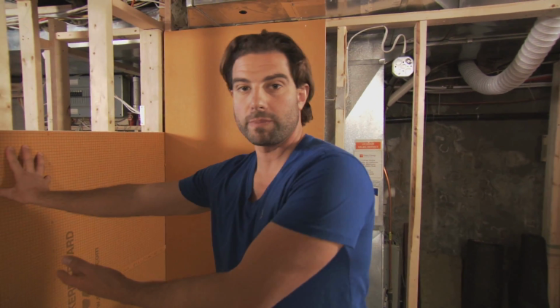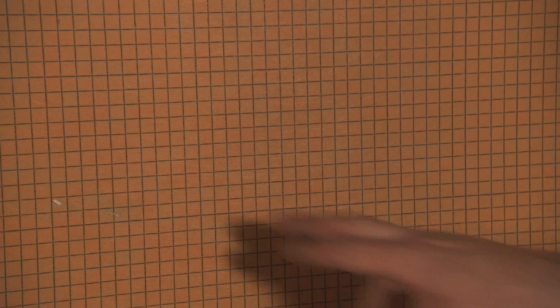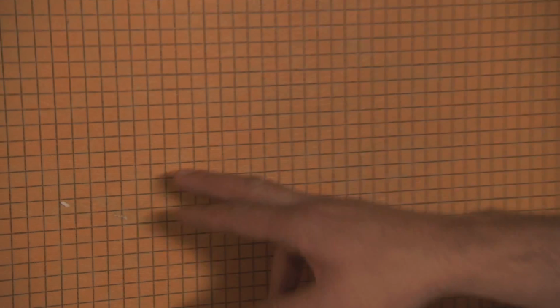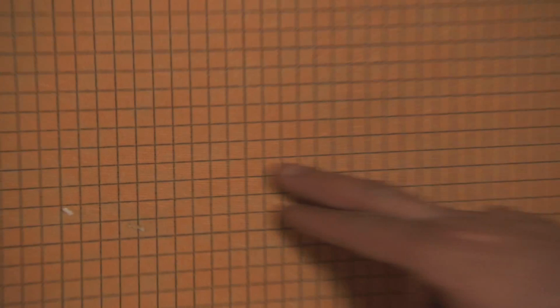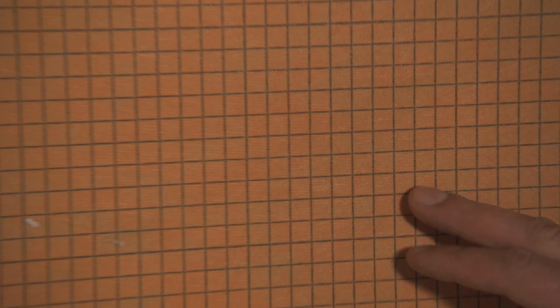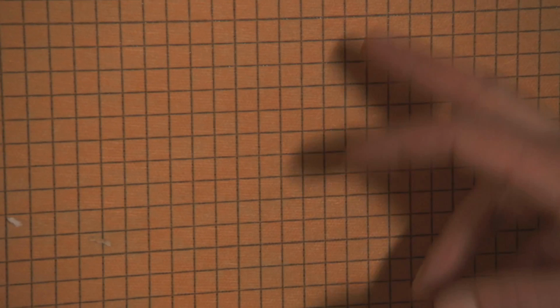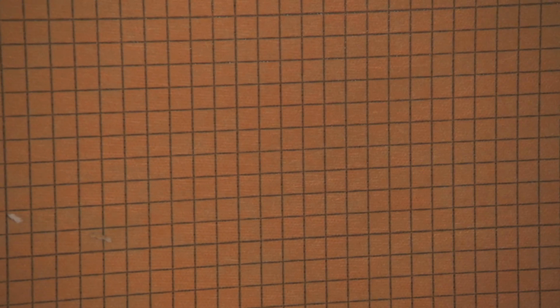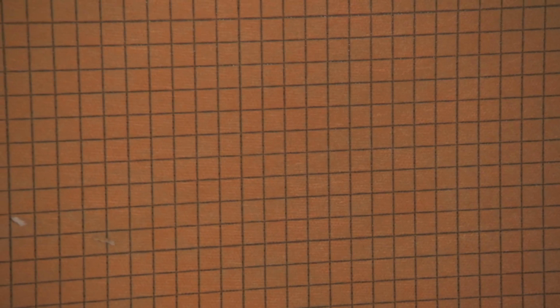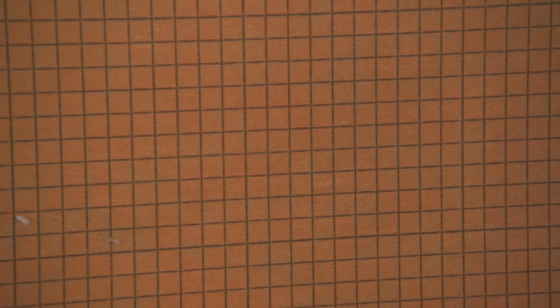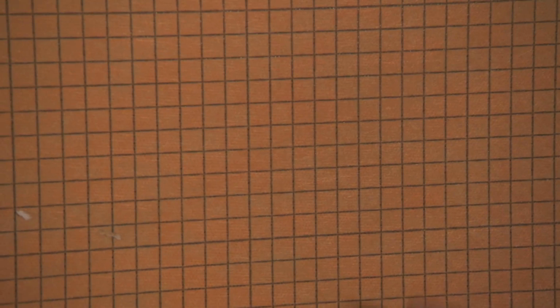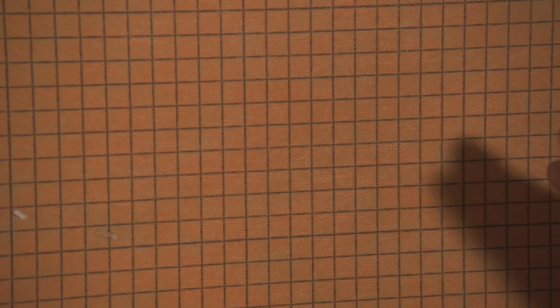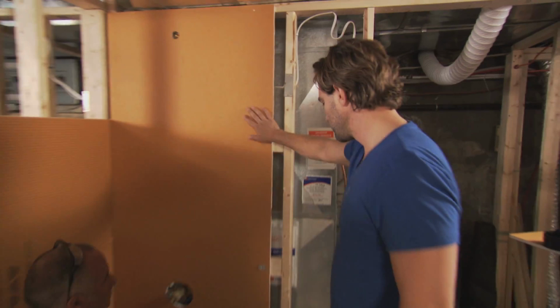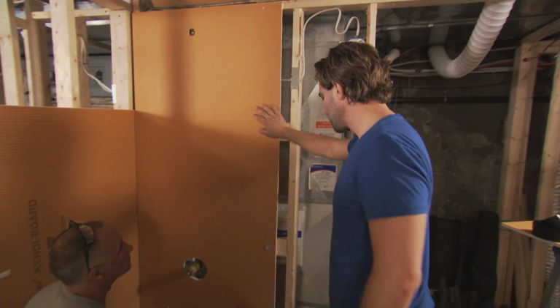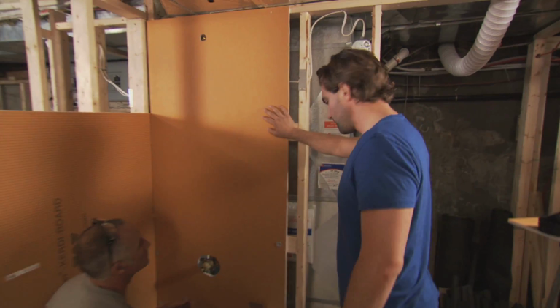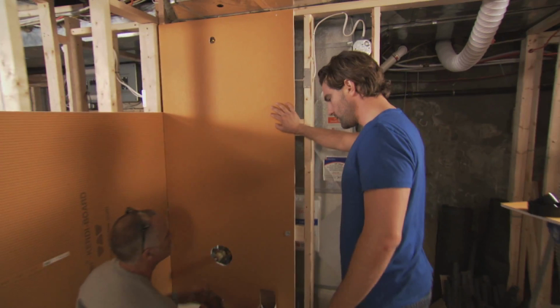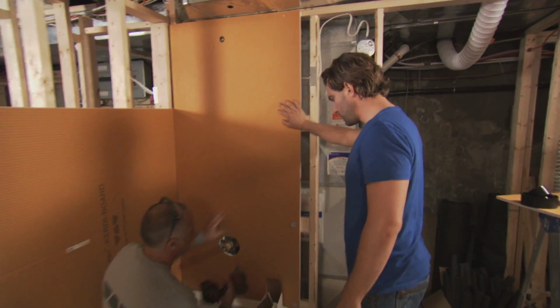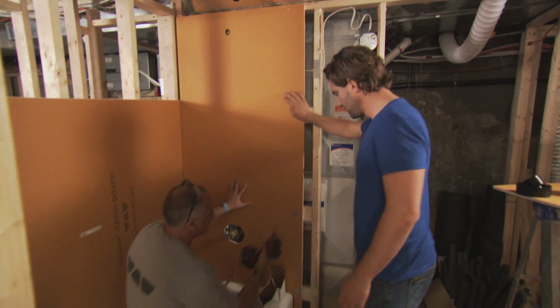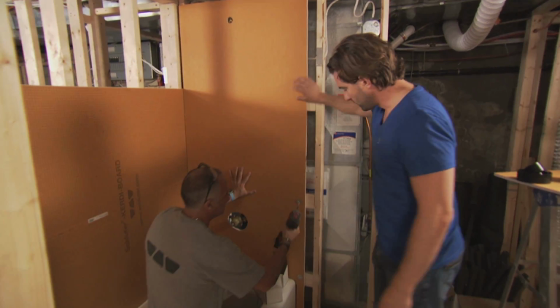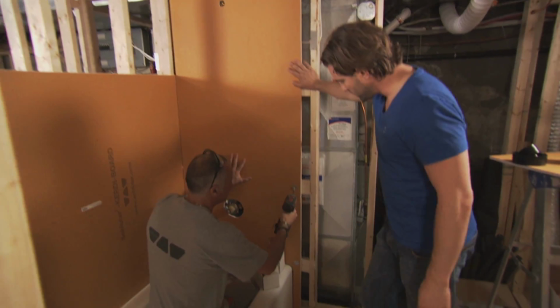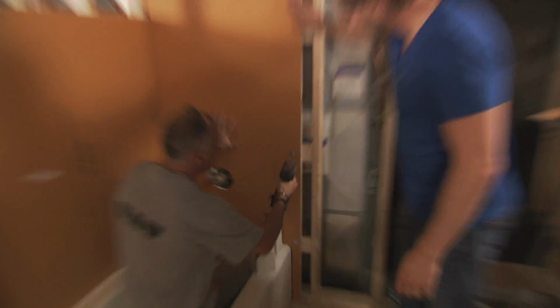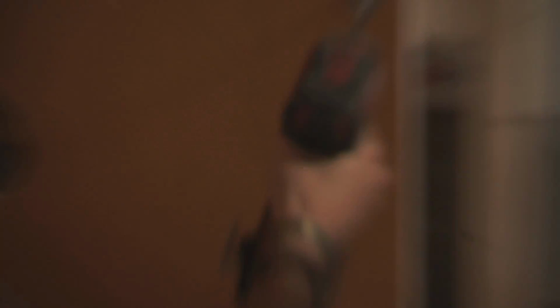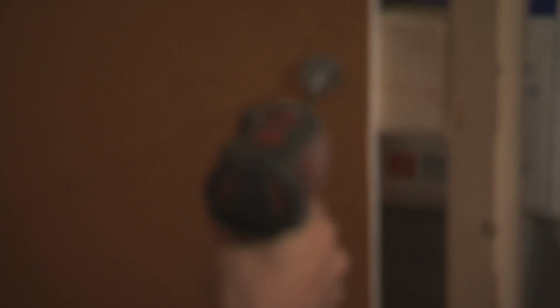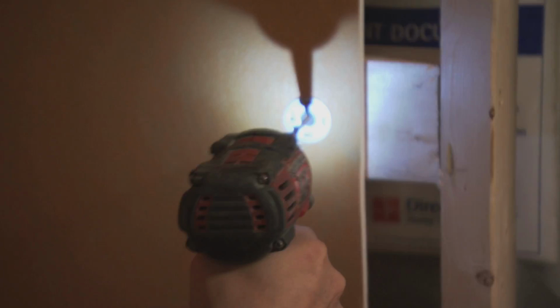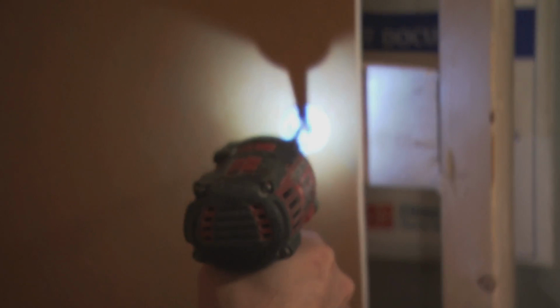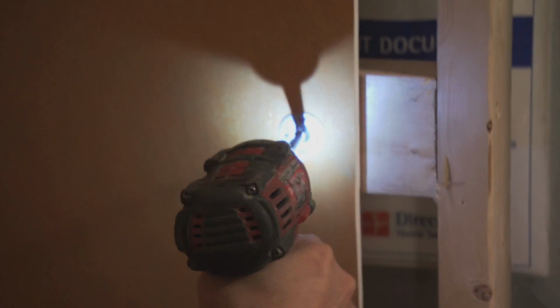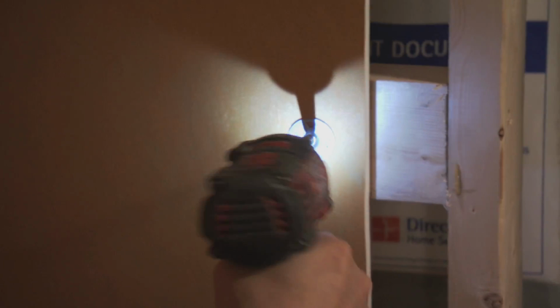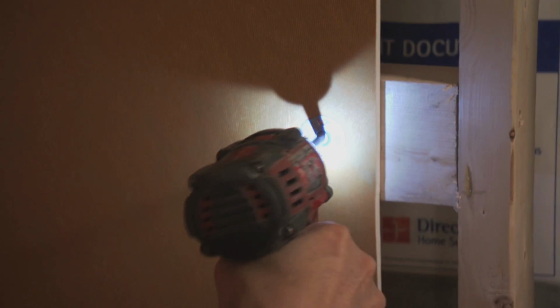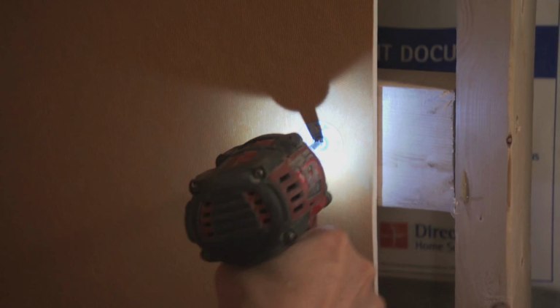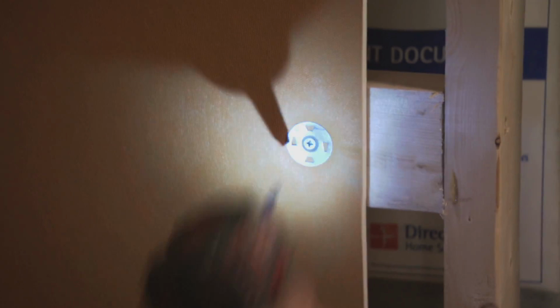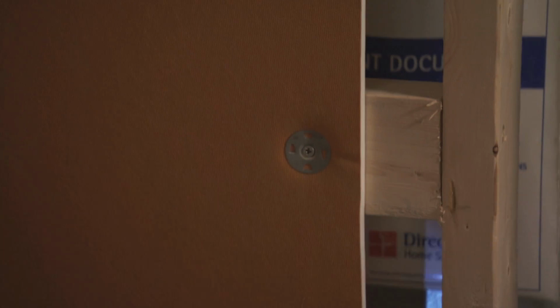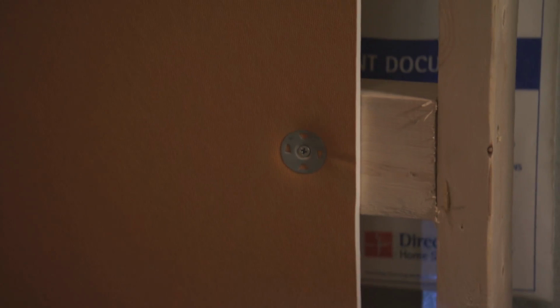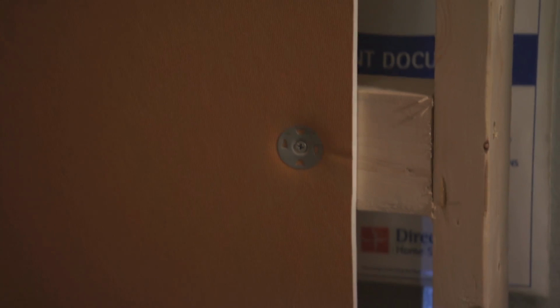This piece here — you ready to put it on? Yep. We're gonna put it in with screws and washers, and then we will go over each piece with a small piece of KERDI band.